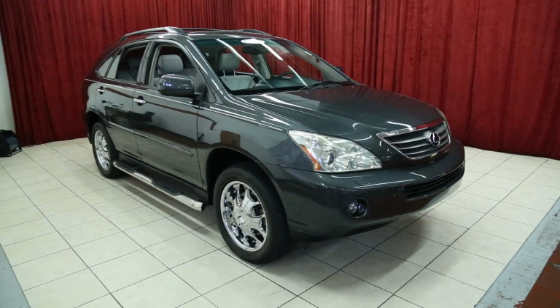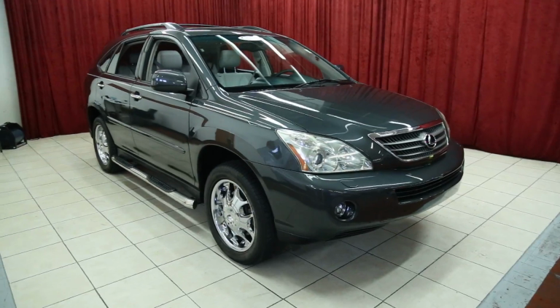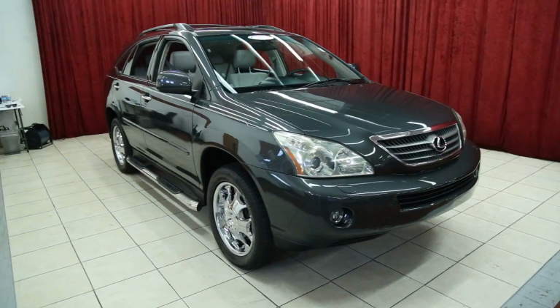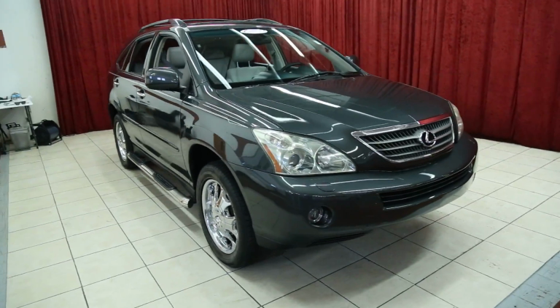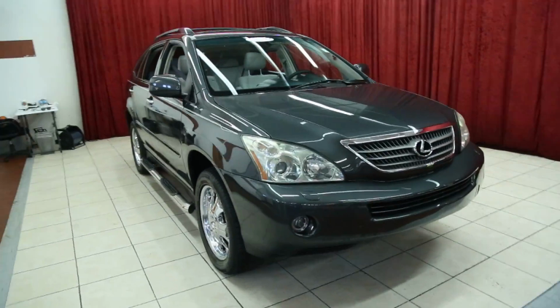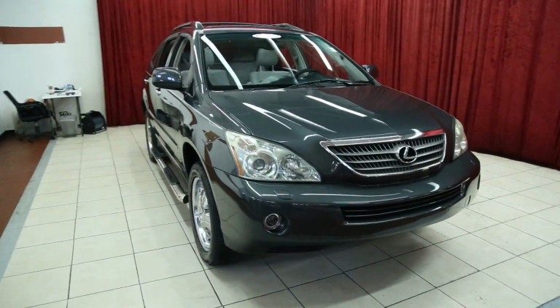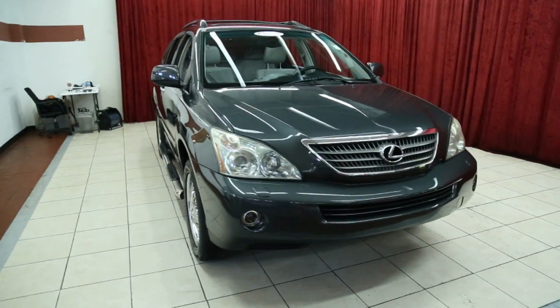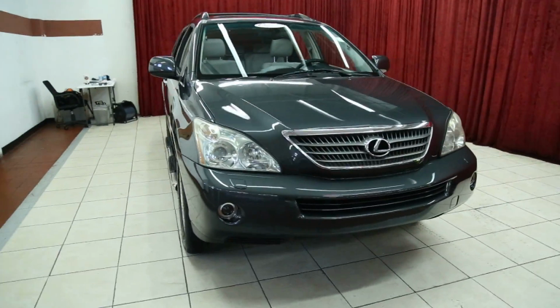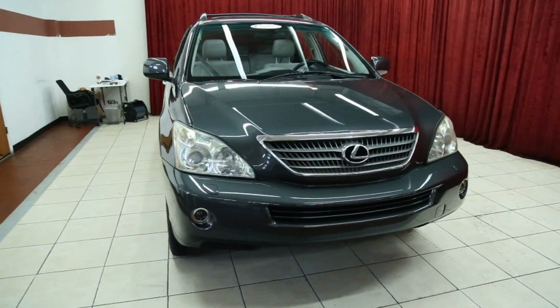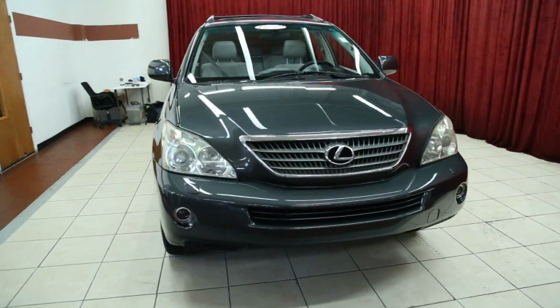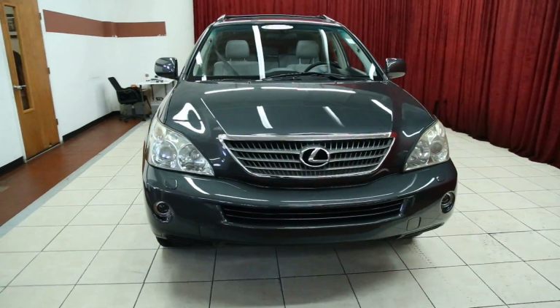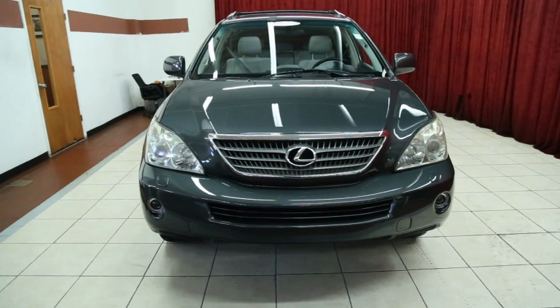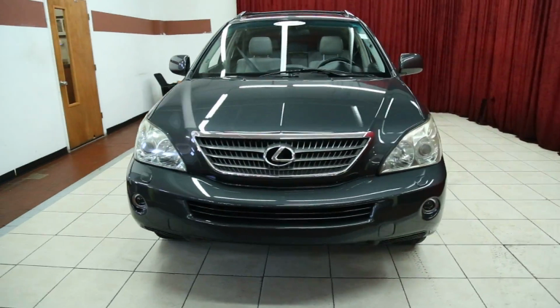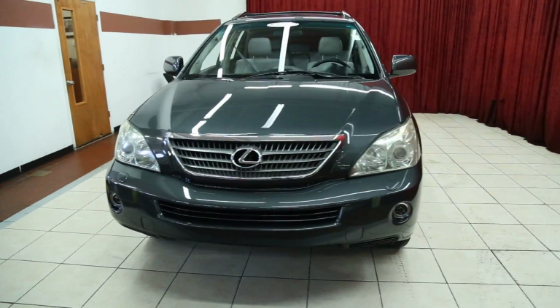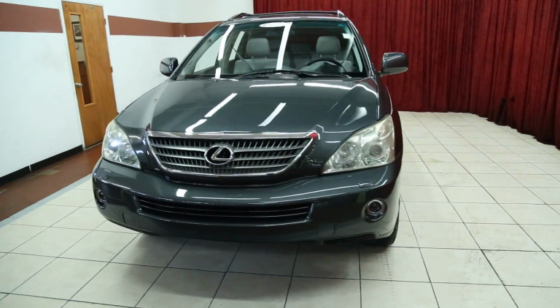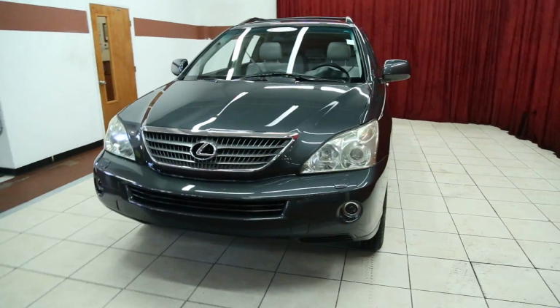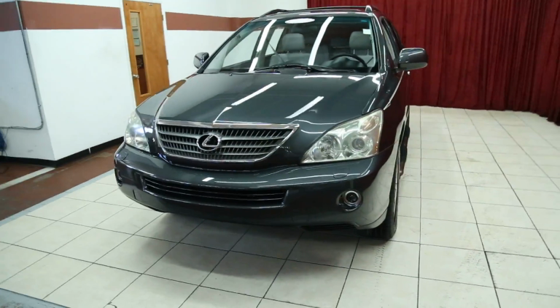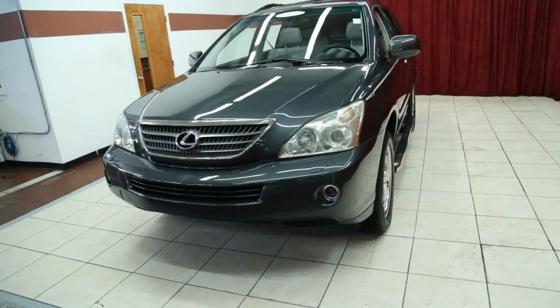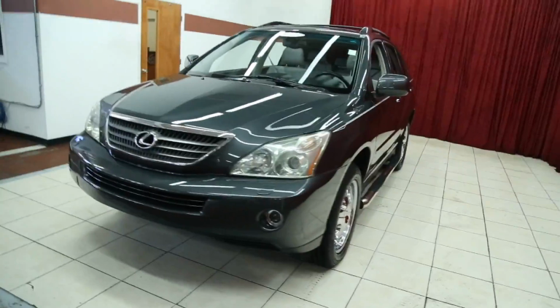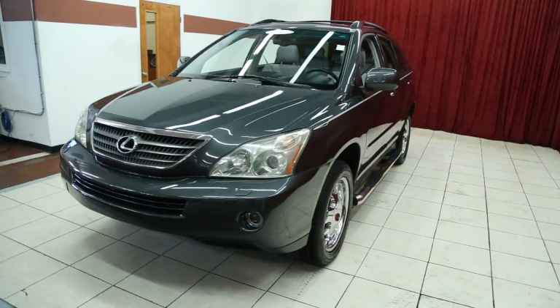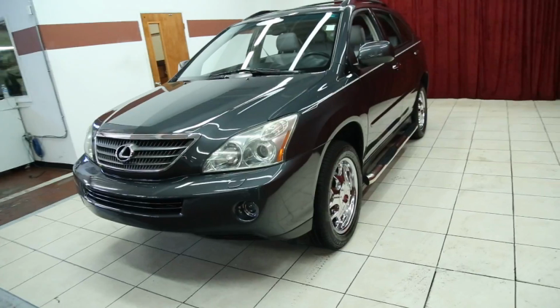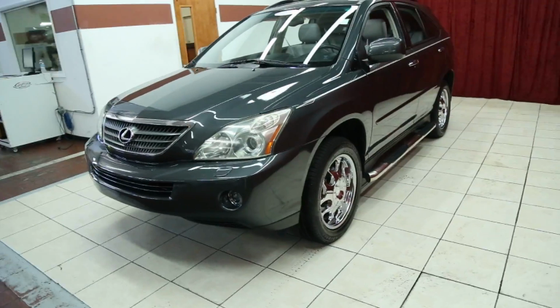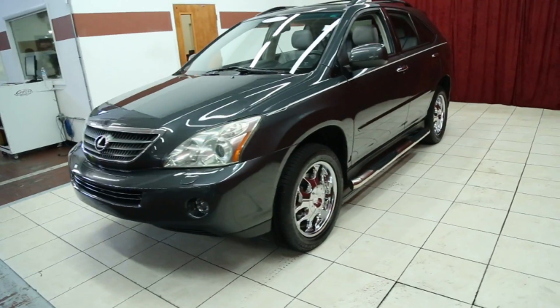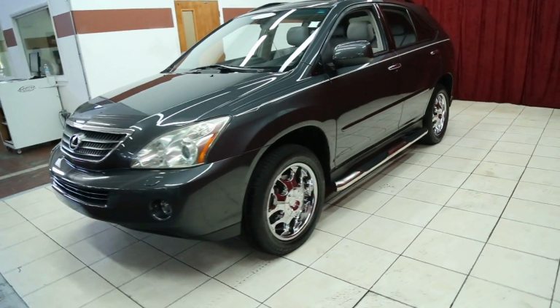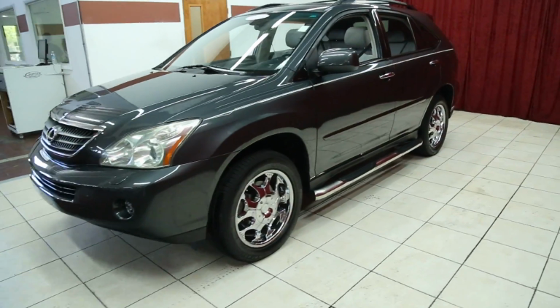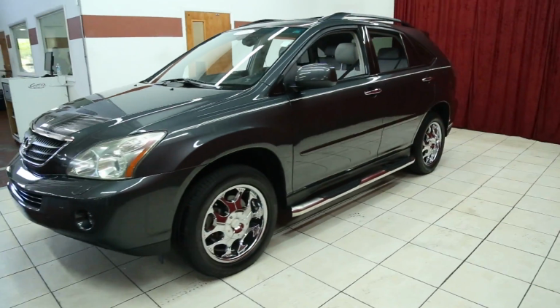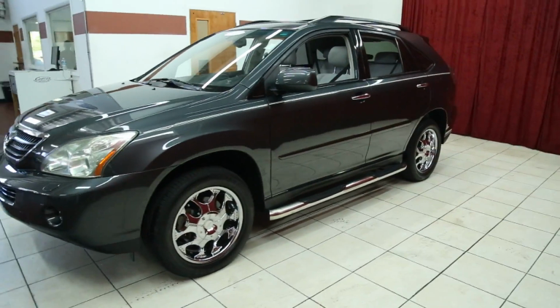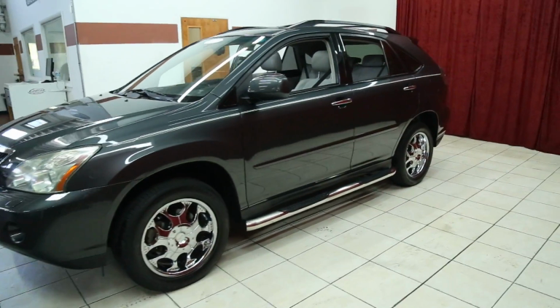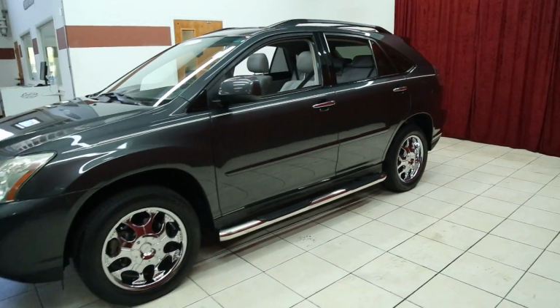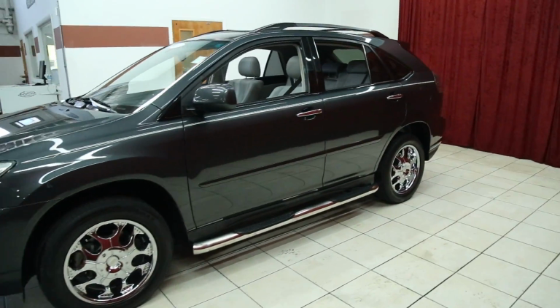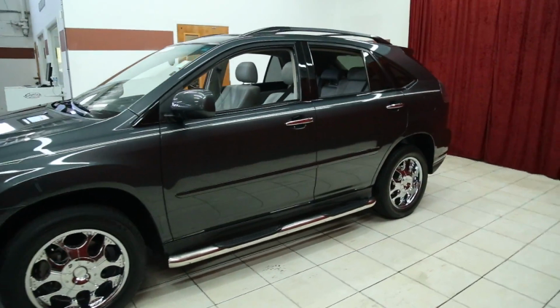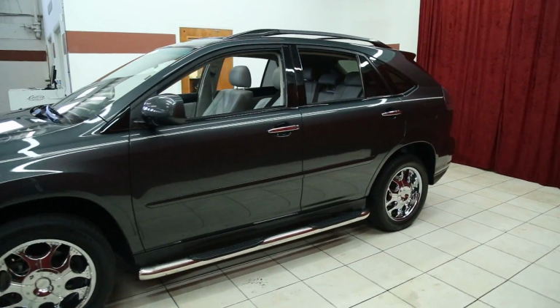Hello and welcome to Spanos Motors. Today I'll be viewing a 2006 Lexus RX 400H, which is a hybrid.